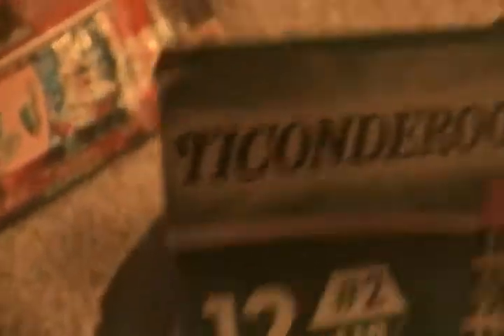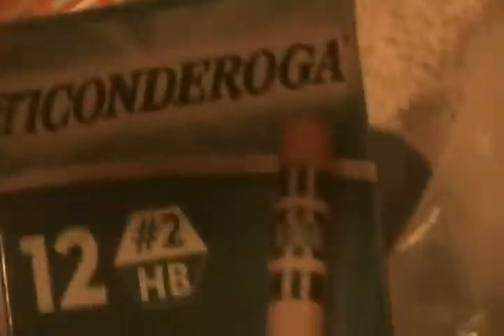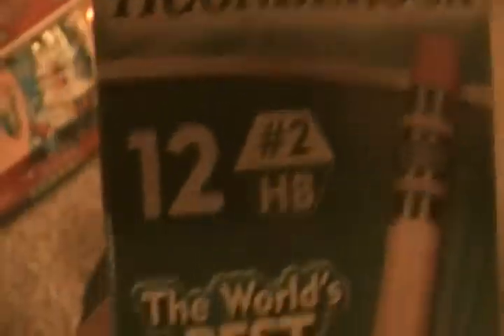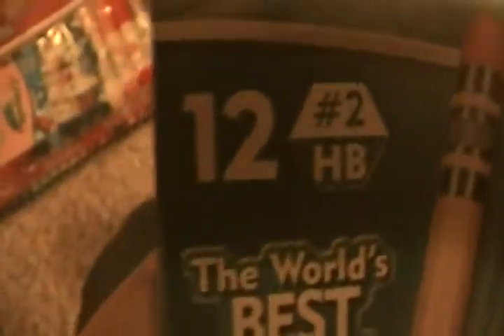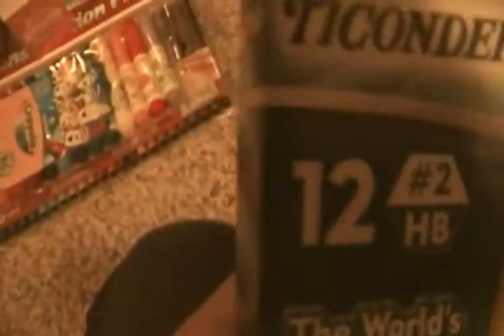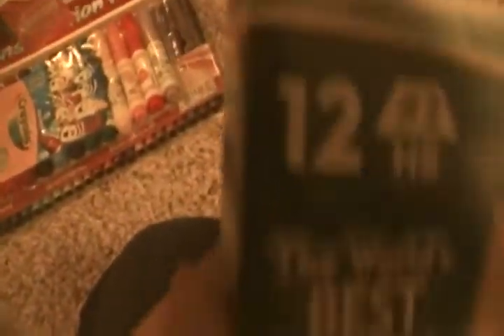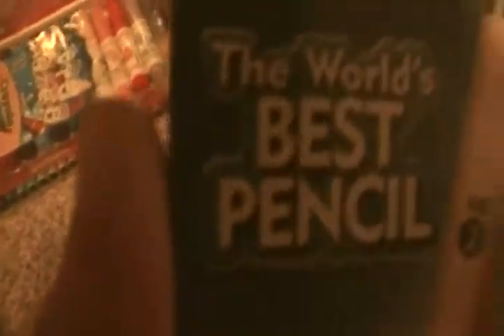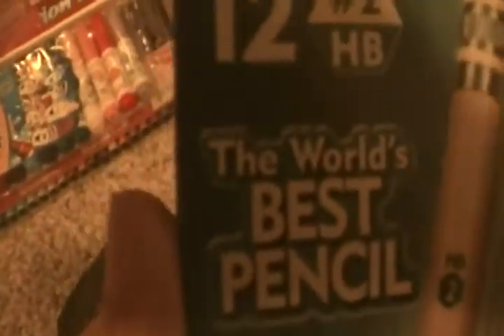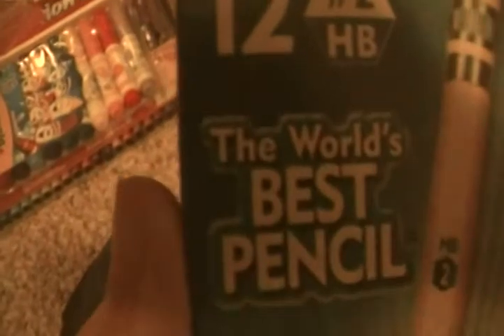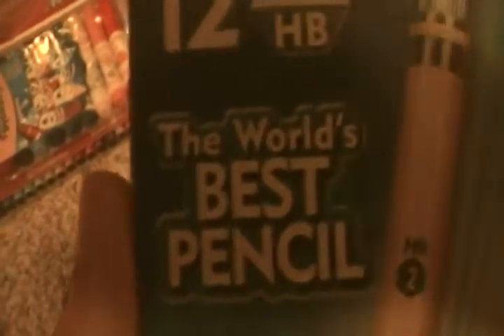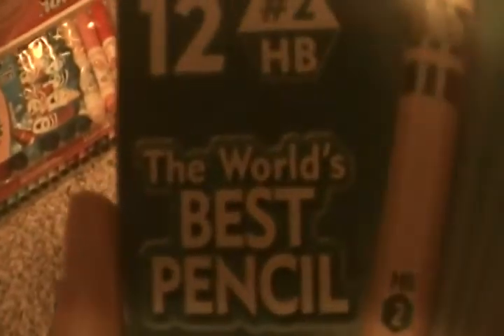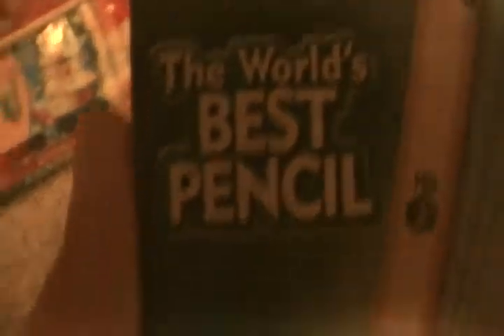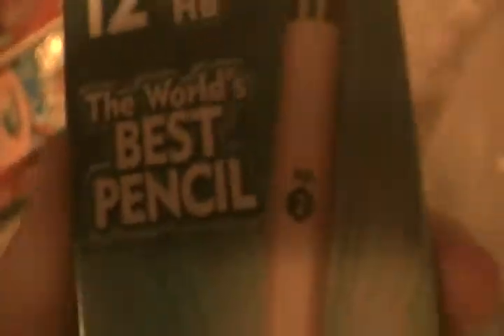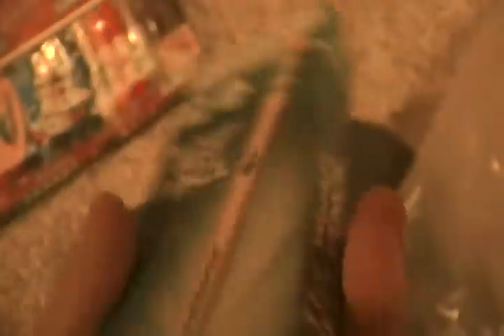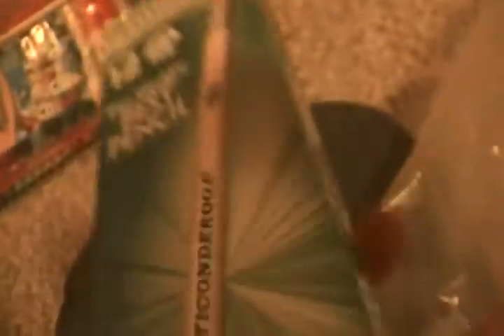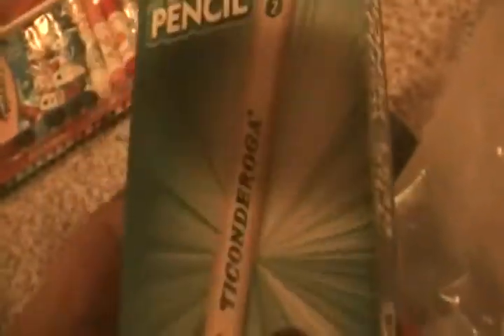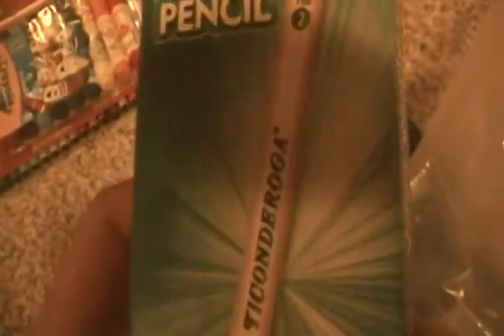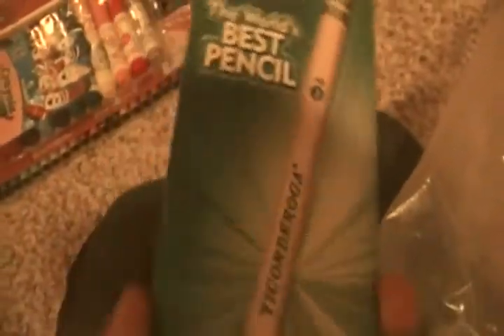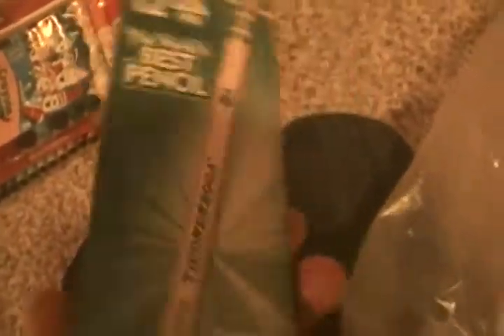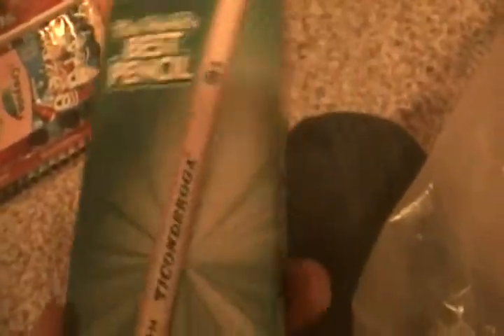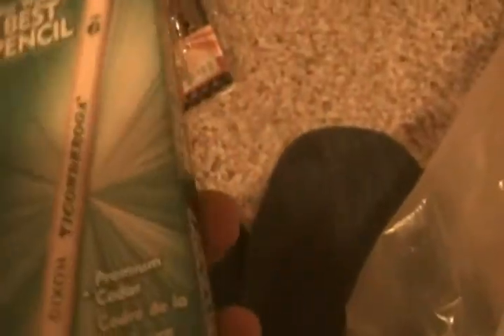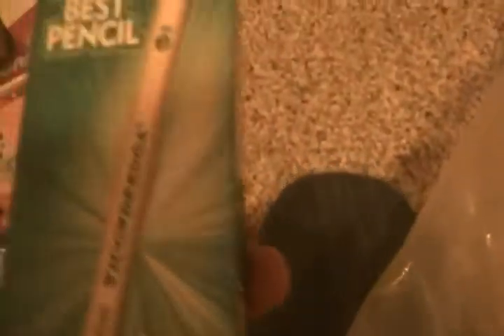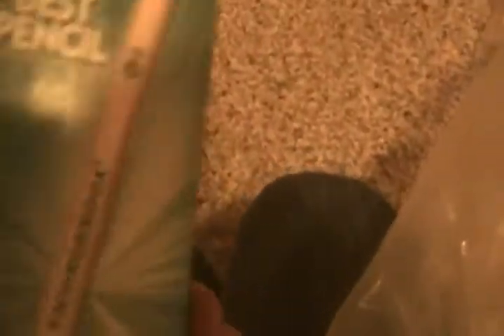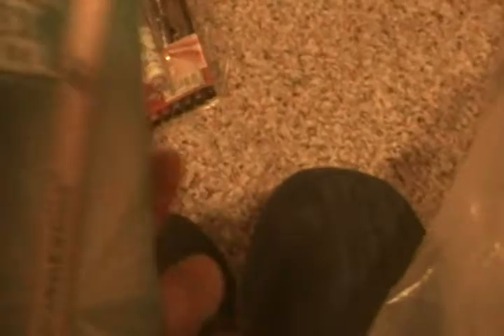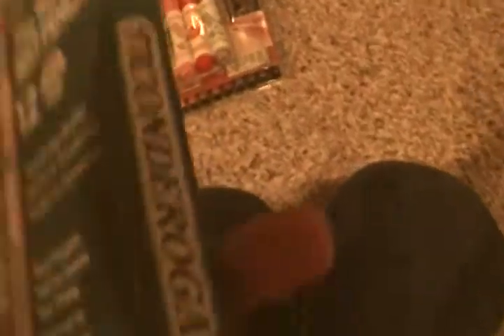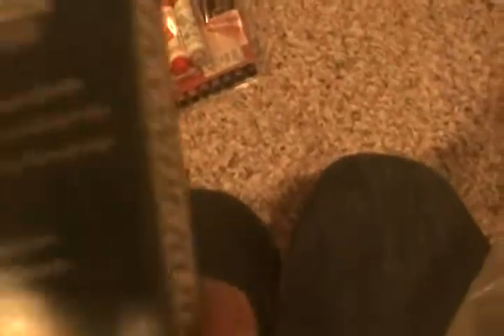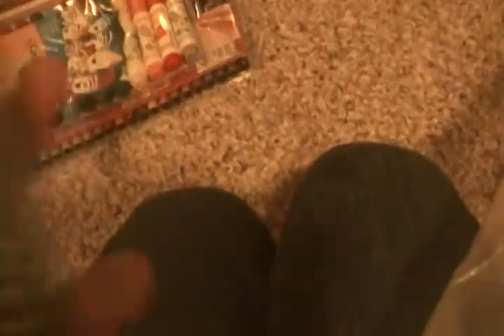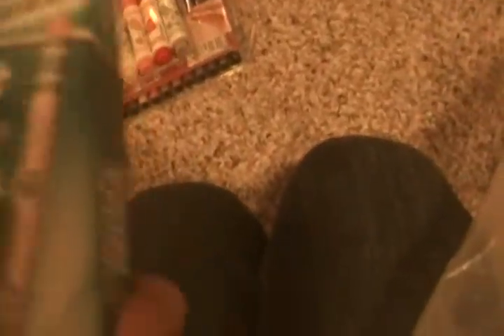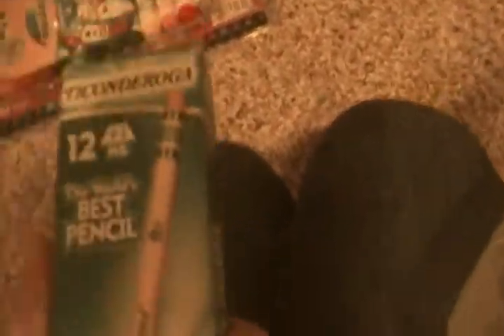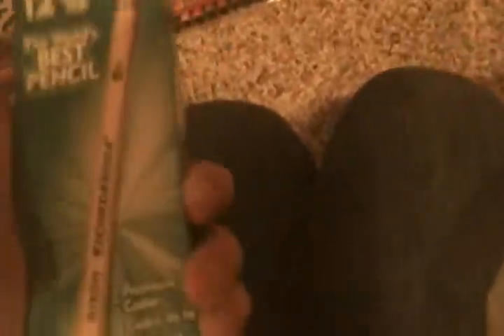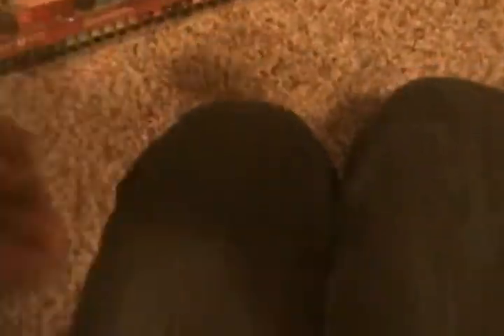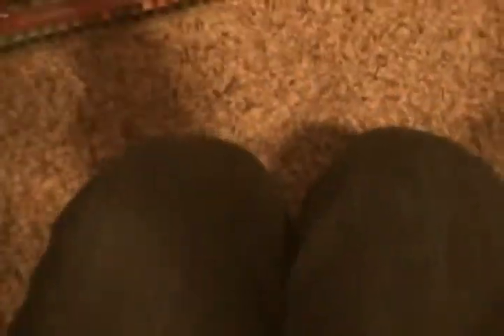I got Ticonderoga pencils — 12 of them. They're the world's best pencil and they're really, really good. You guys should really try using them.